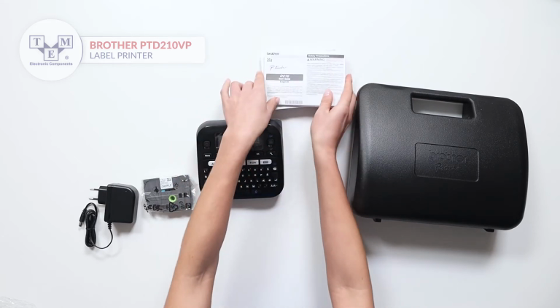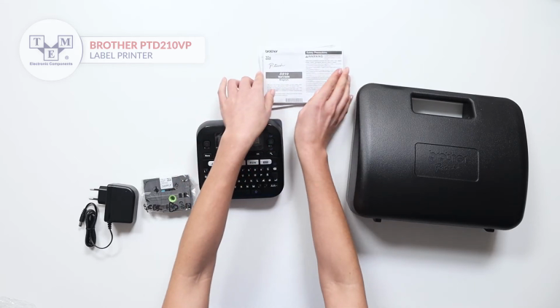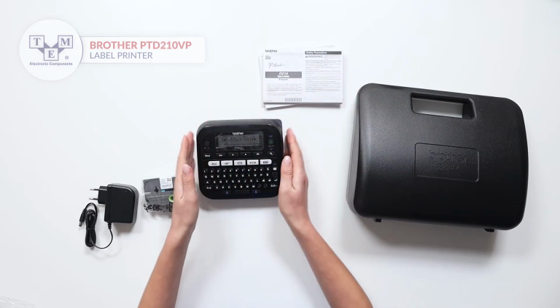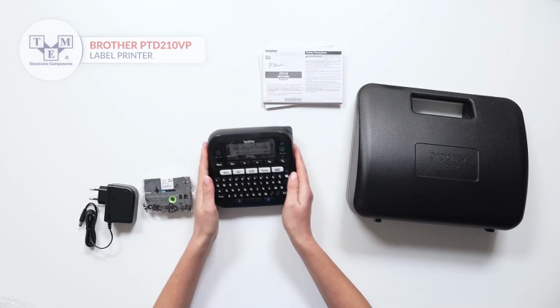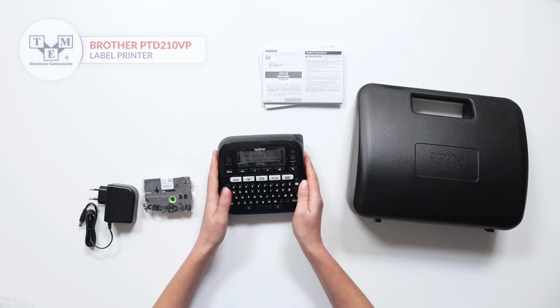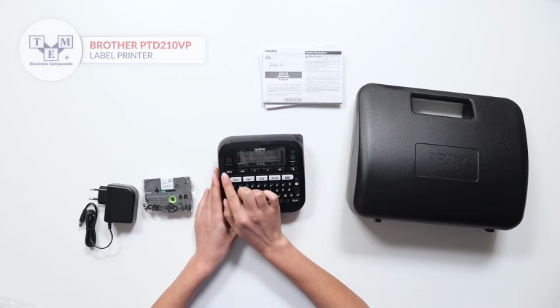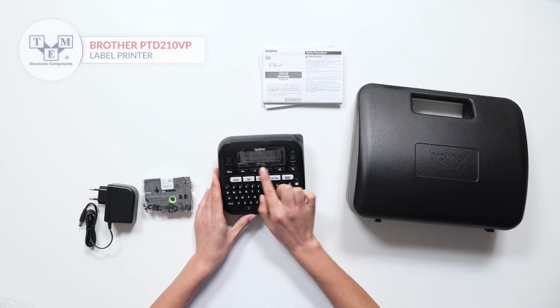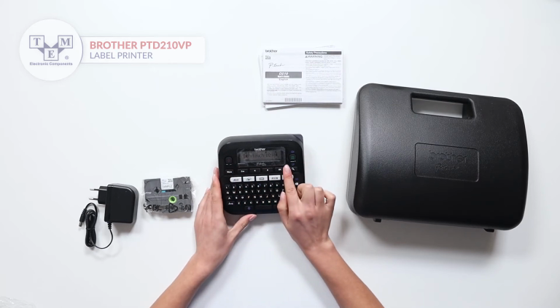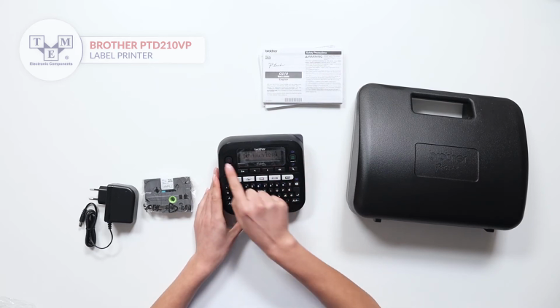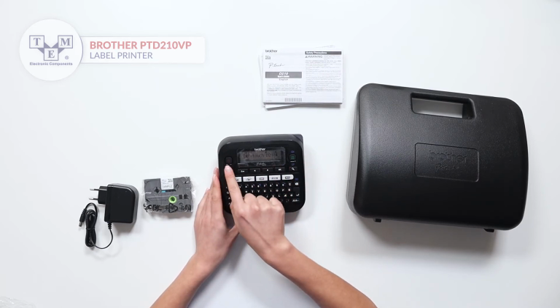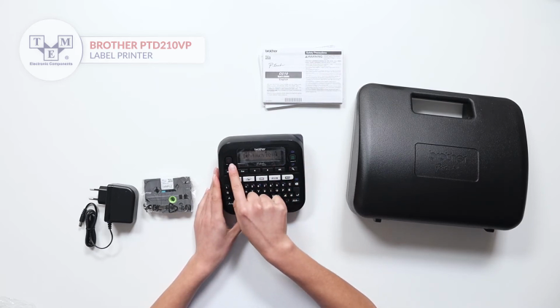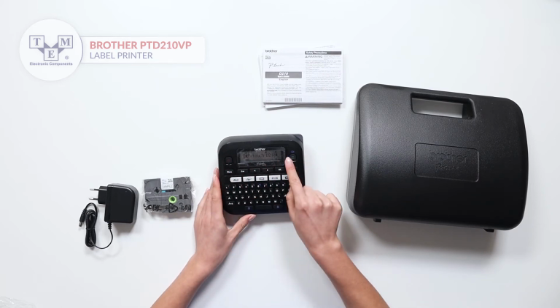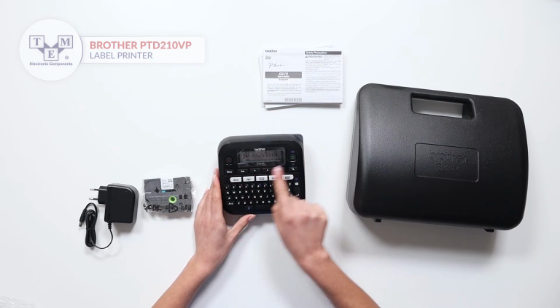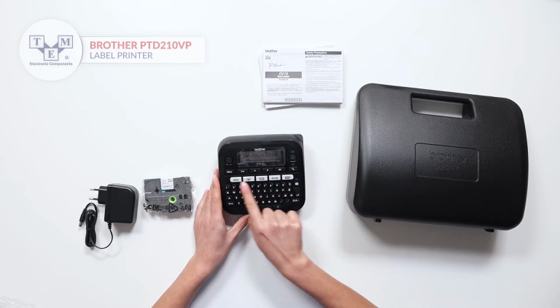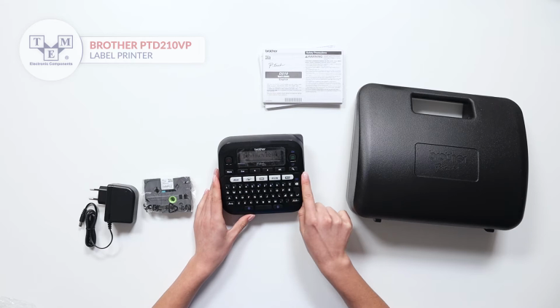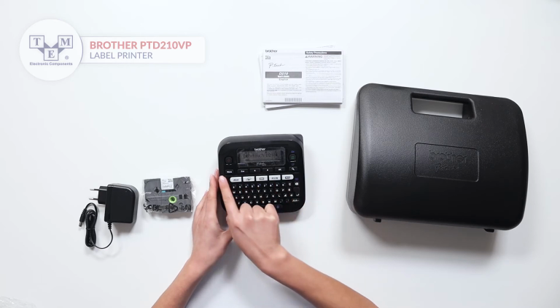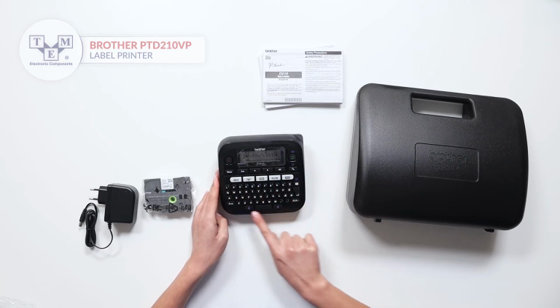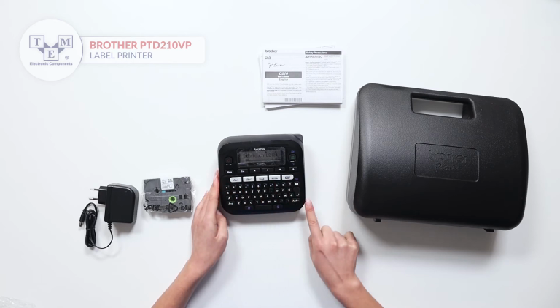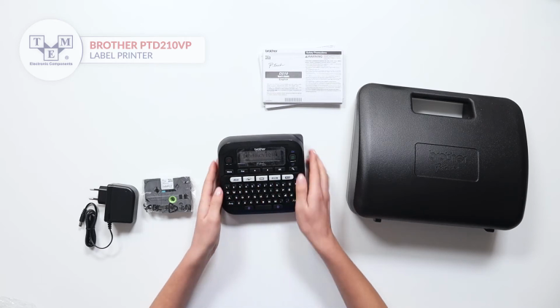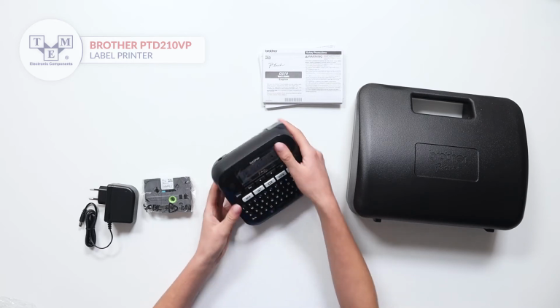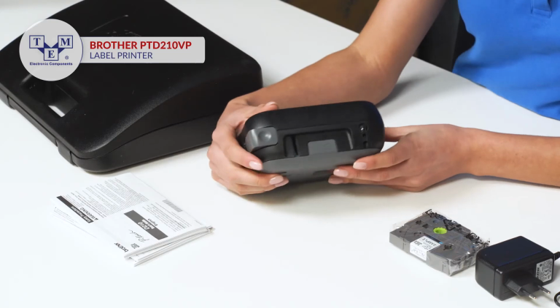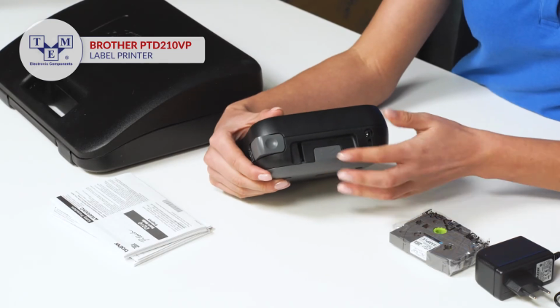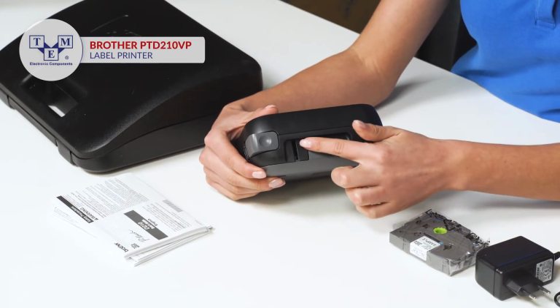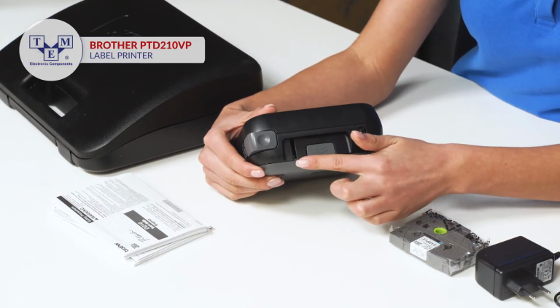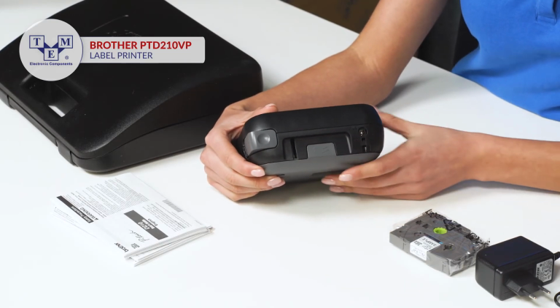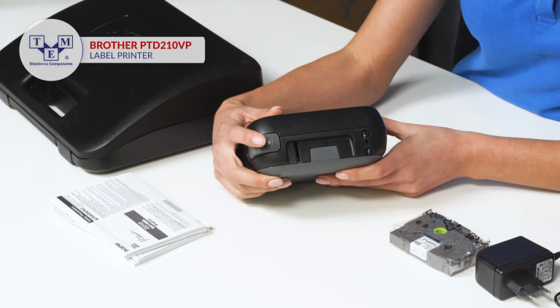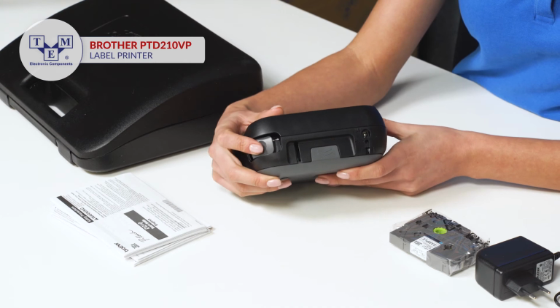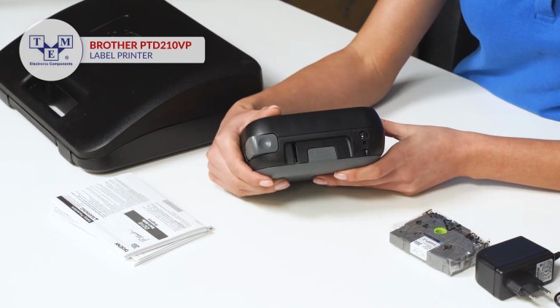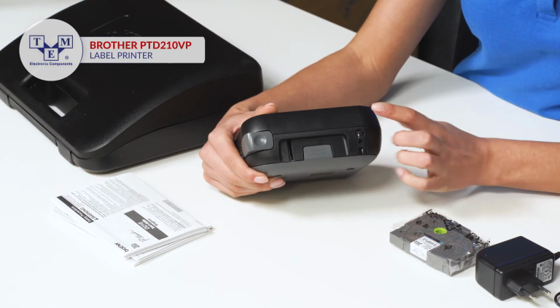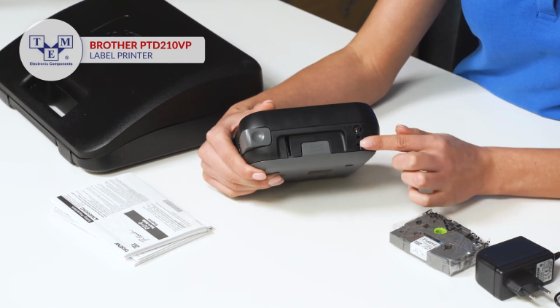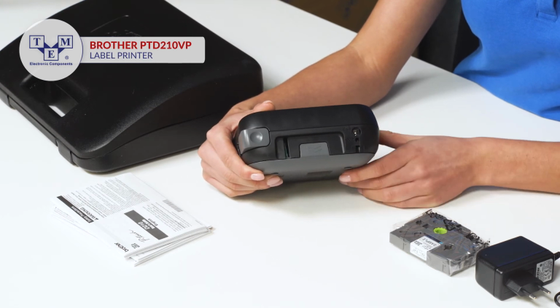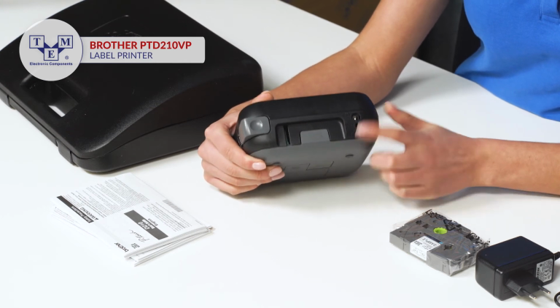The label maker is equipped with an LCD display, power, print and function buttons, a QWERTY keyboard, a label distributor, a cutoff lever, and a DC power input.